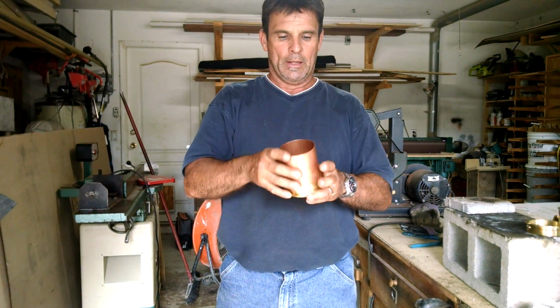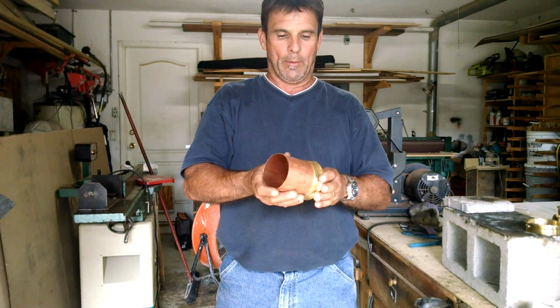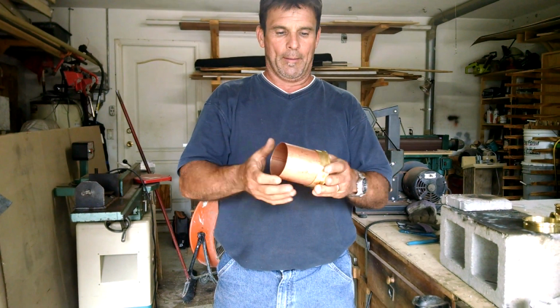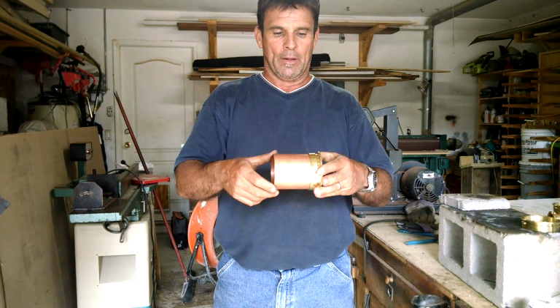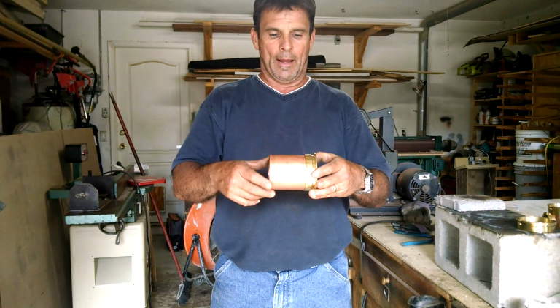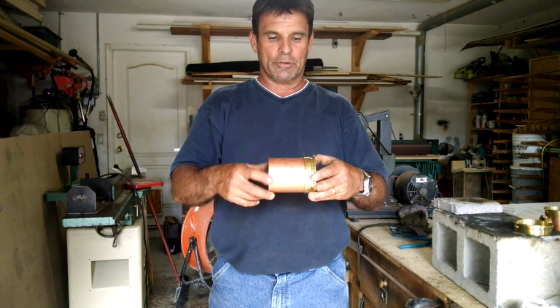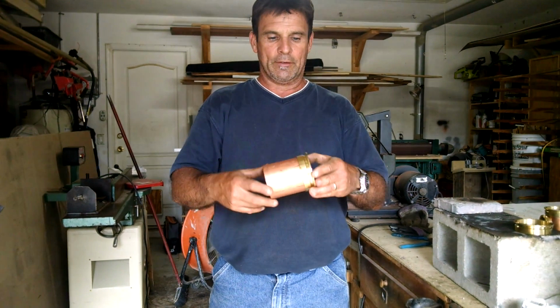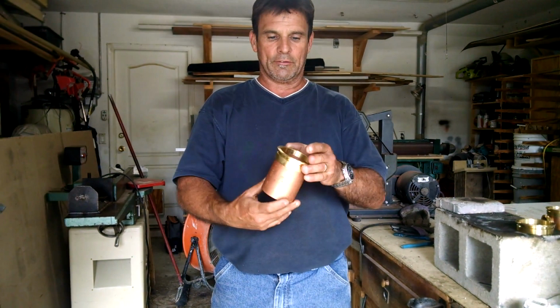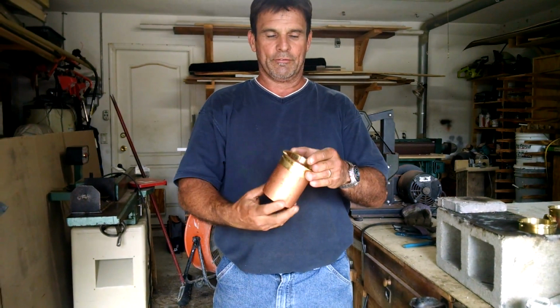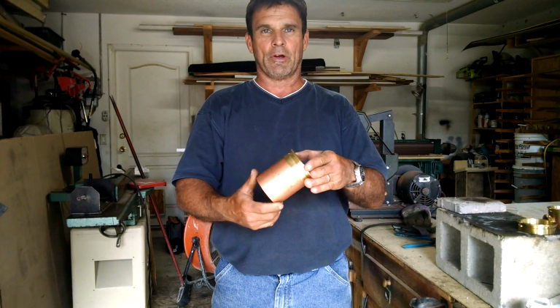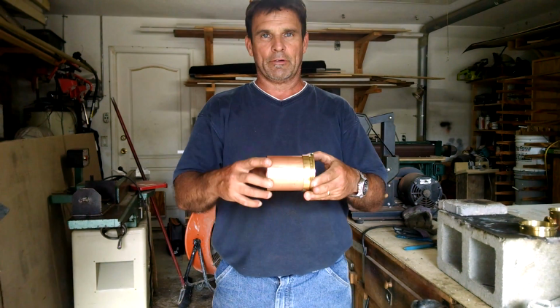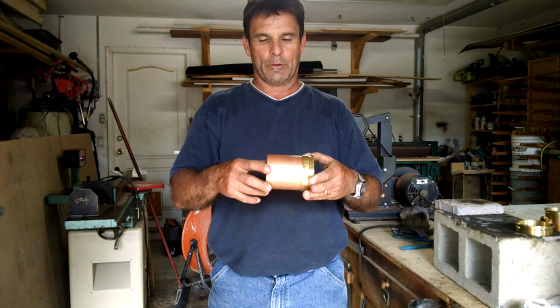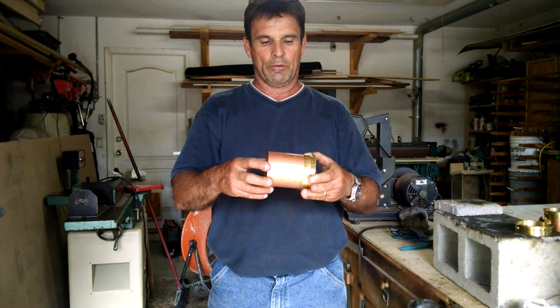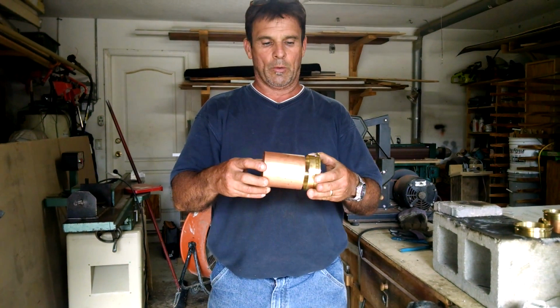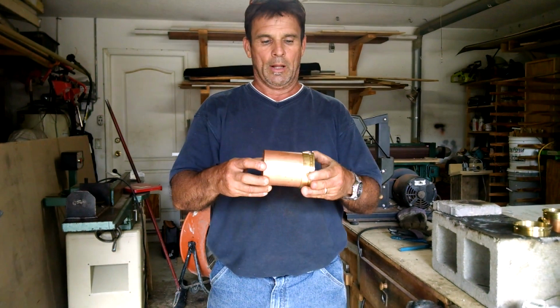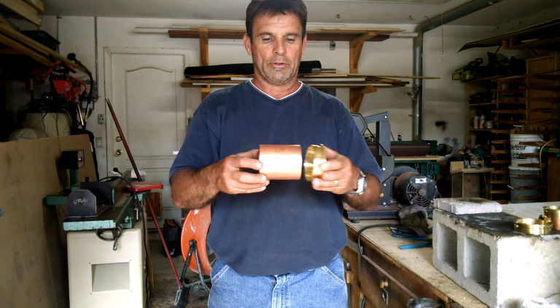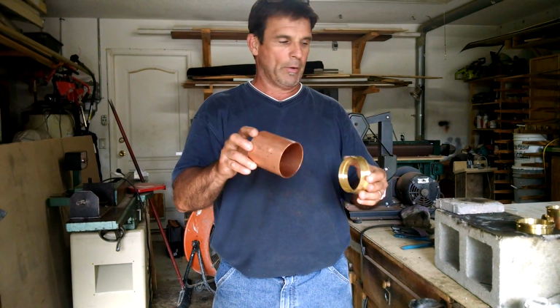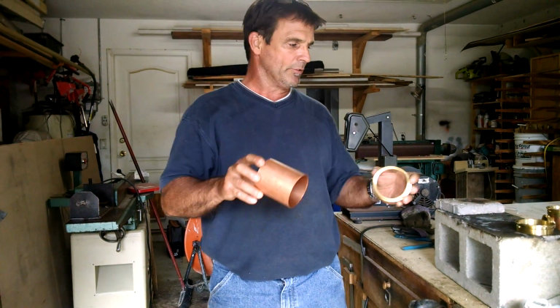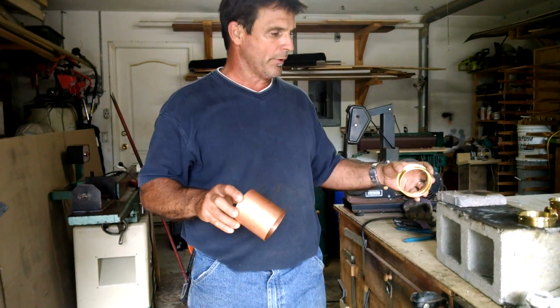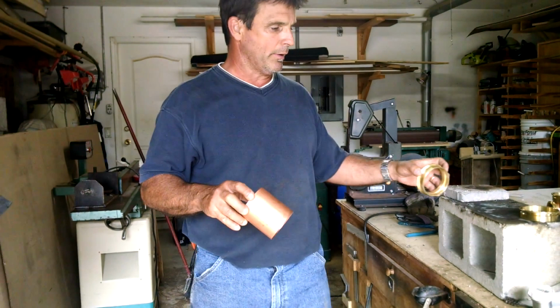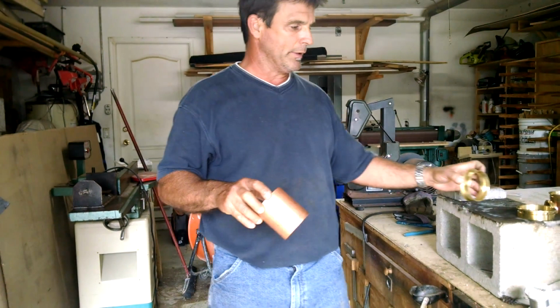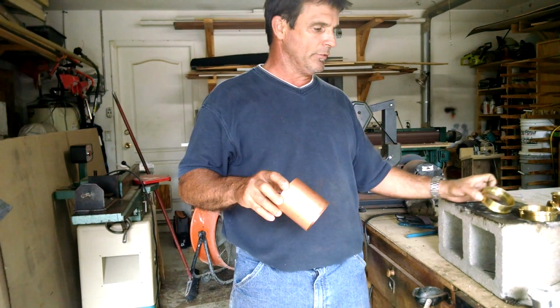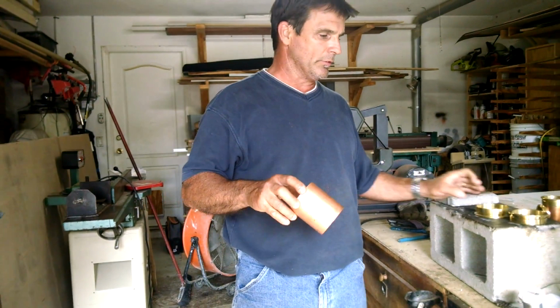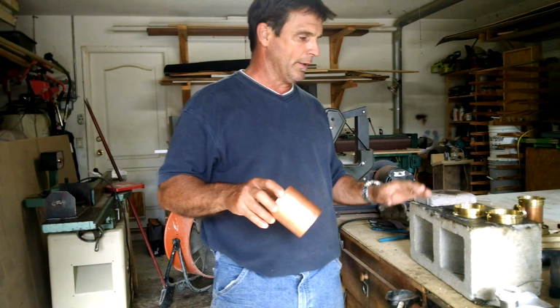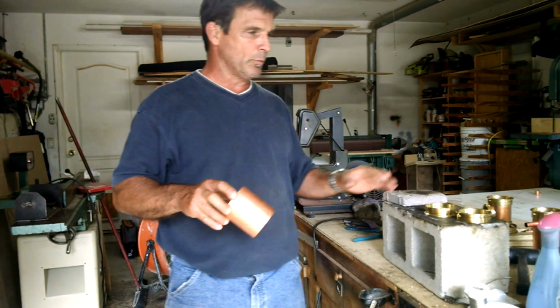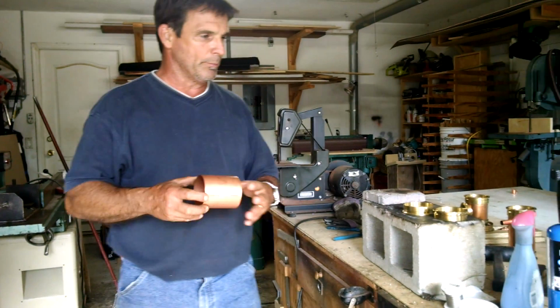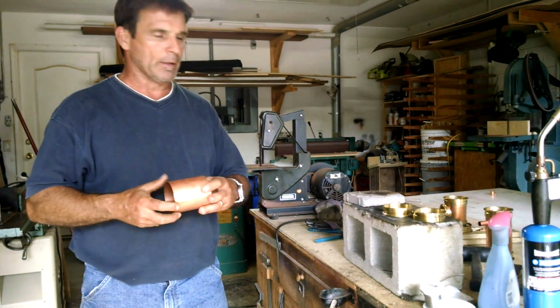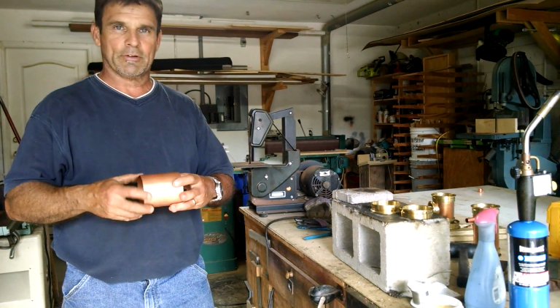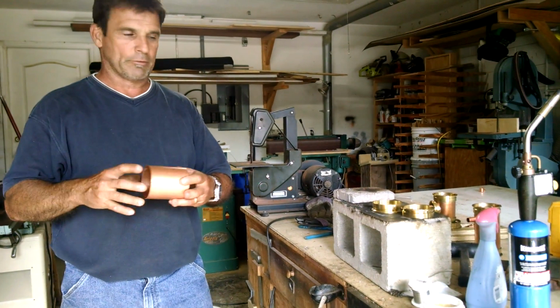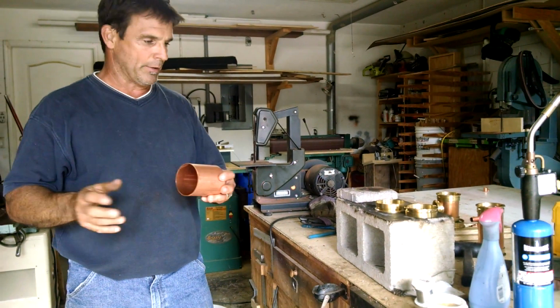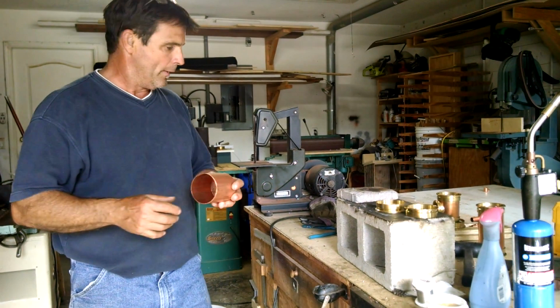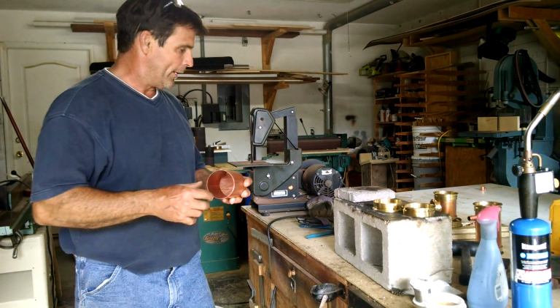As you can see, this thing fits on there very, very well. So let's go ahead and get started on getting these things connected with some lead-free silver solder.